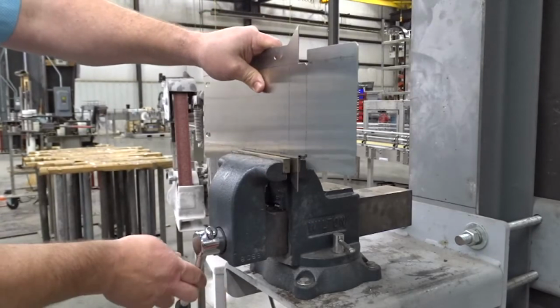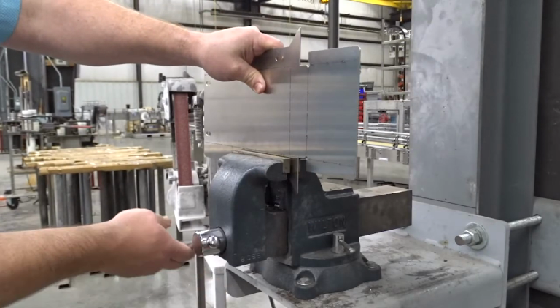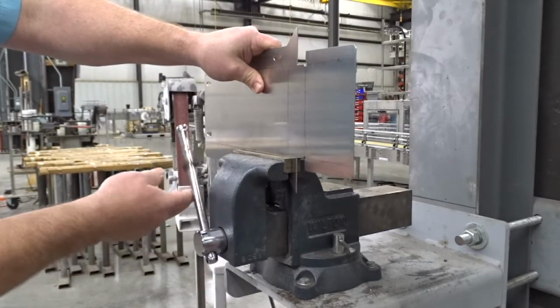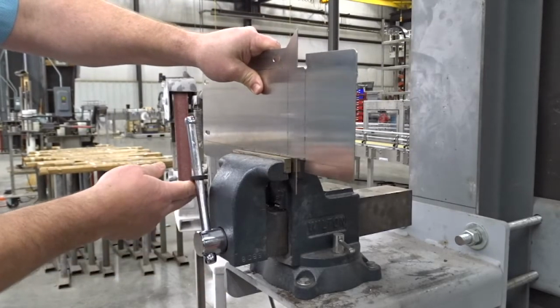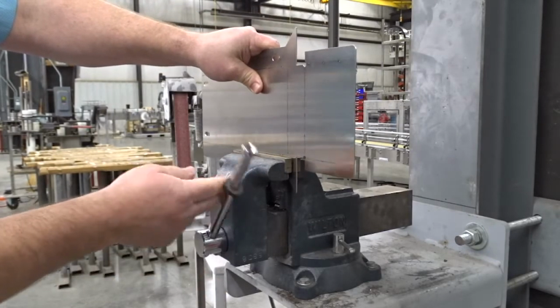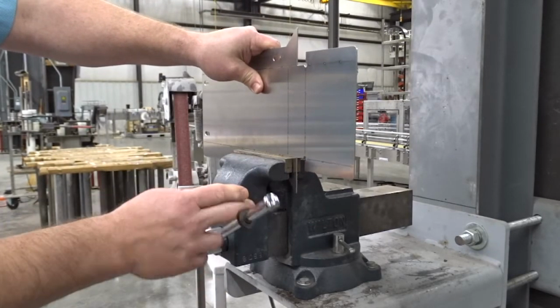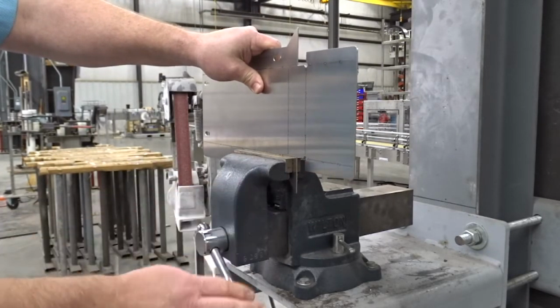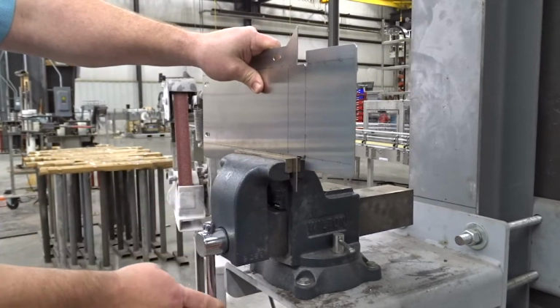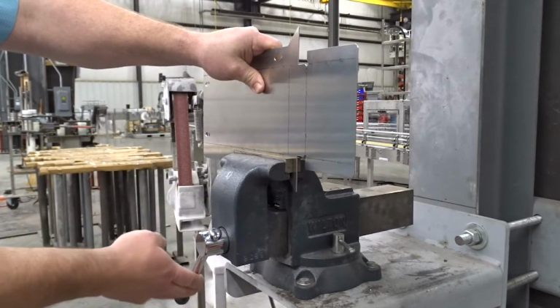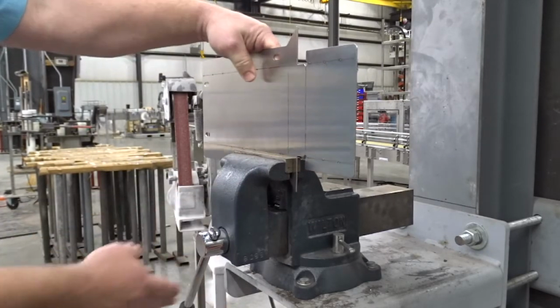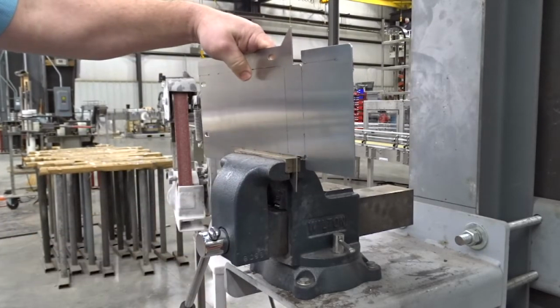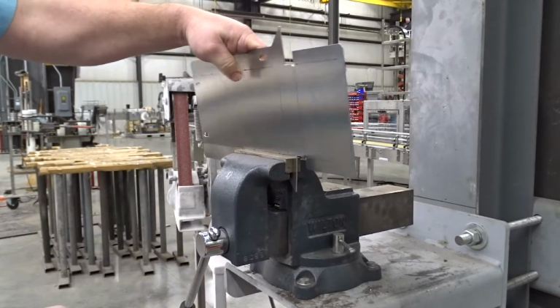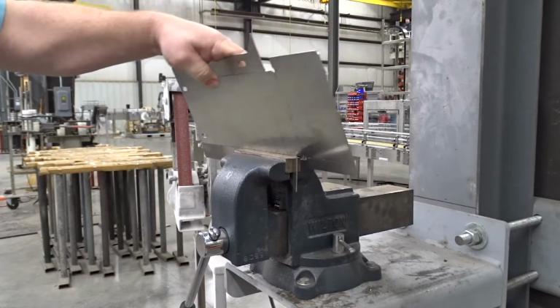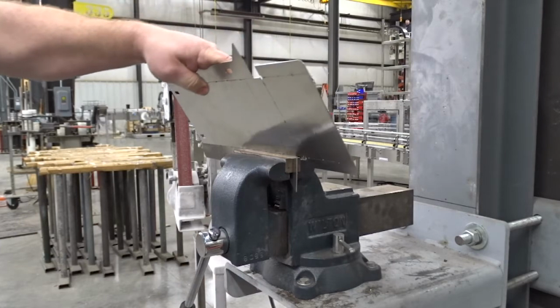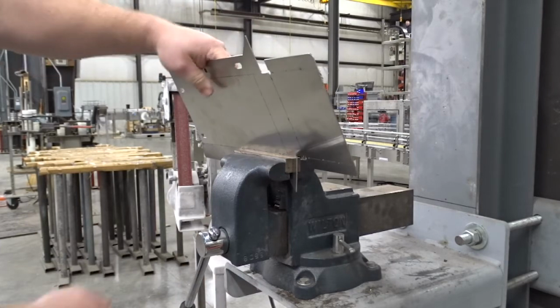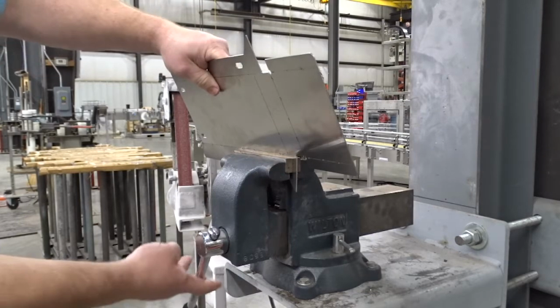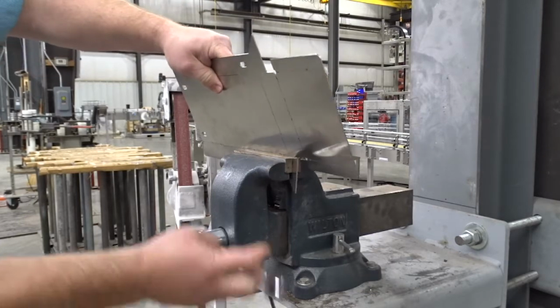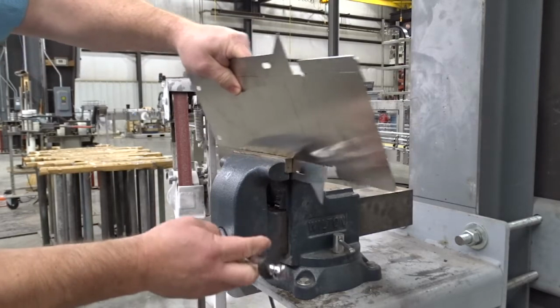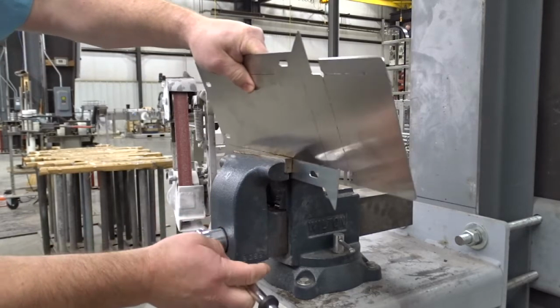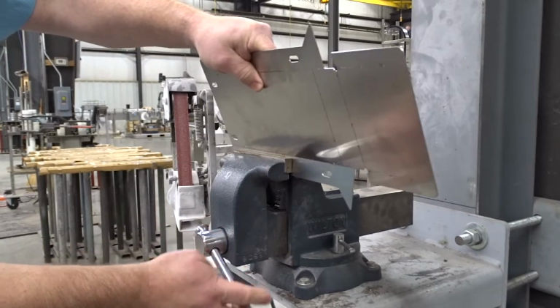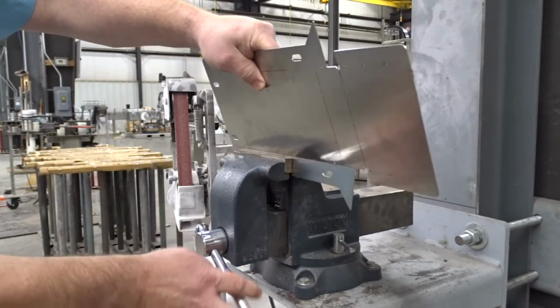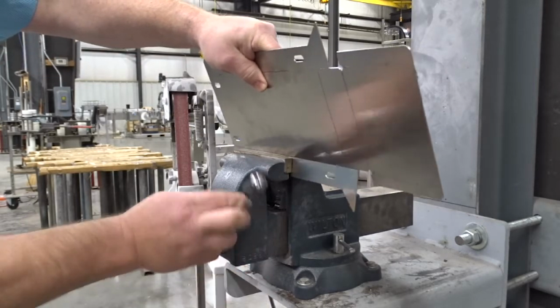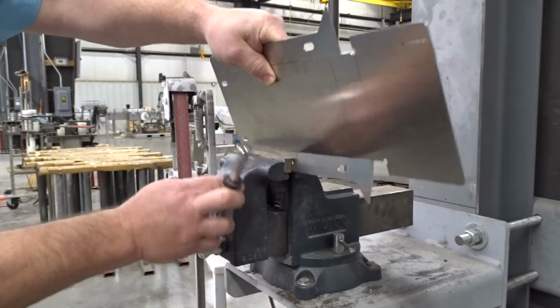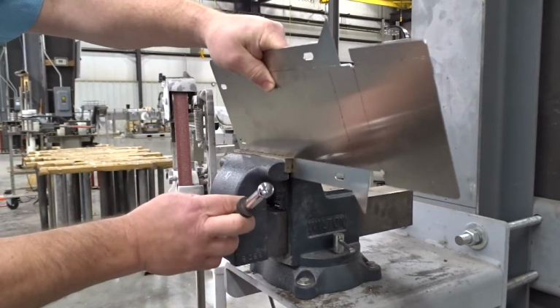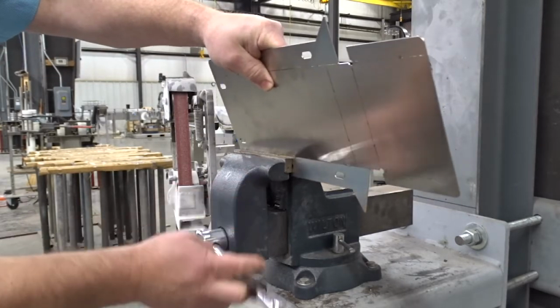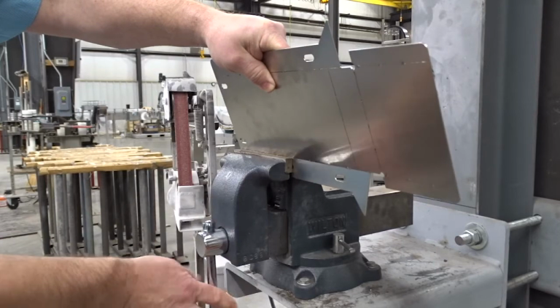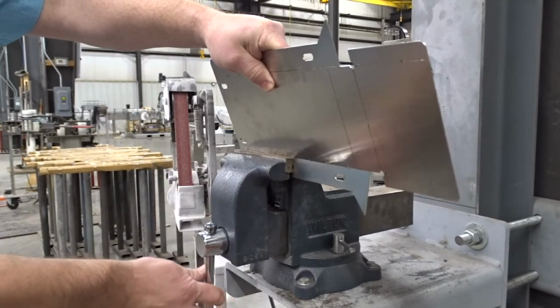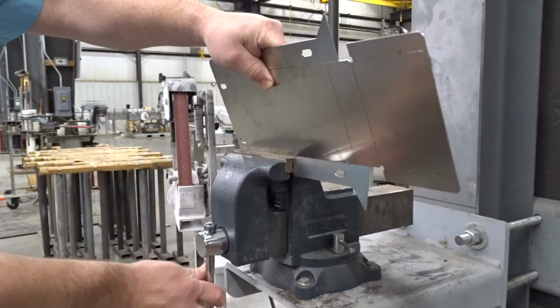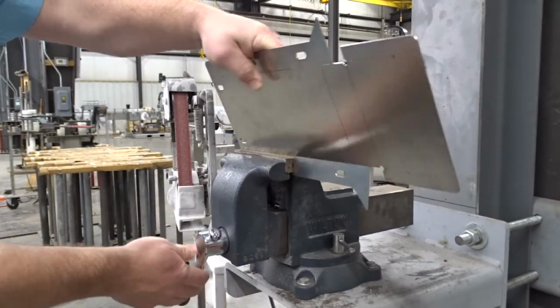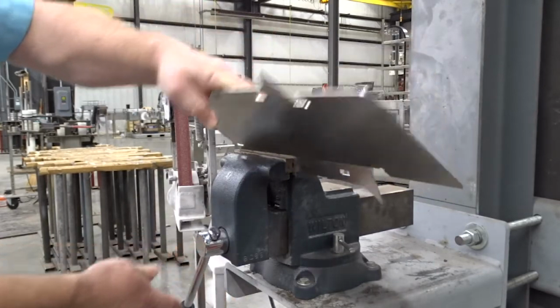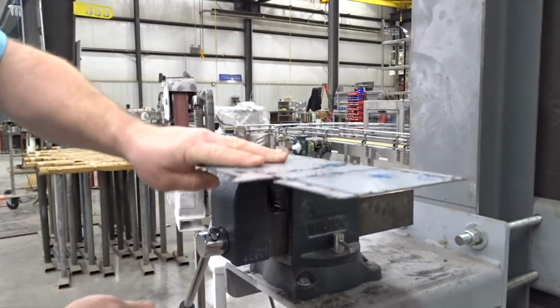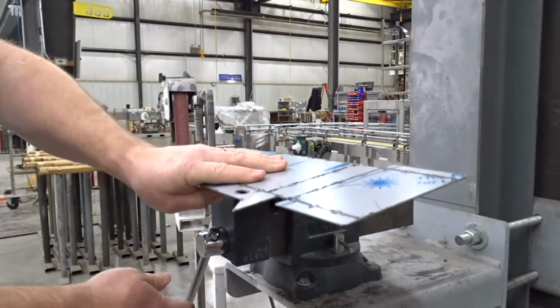We just line this up at the perforation and fold it over. This is a little bit bigger end cap because it's for a drive, so it takes a little bit more.